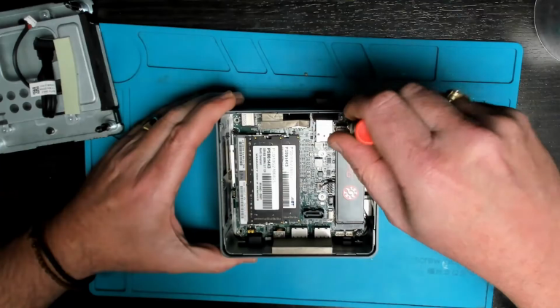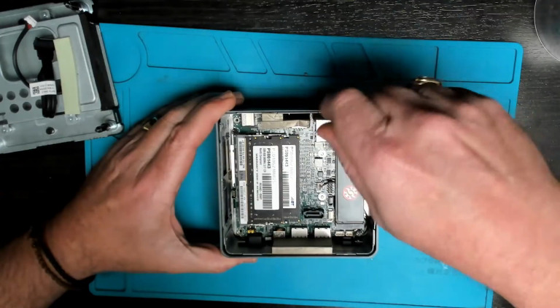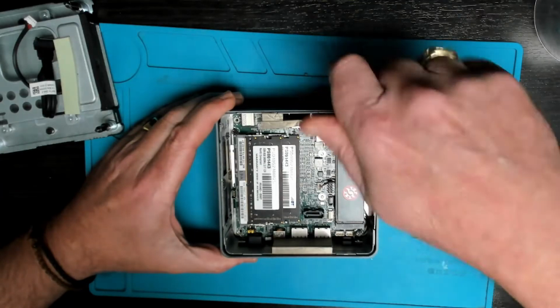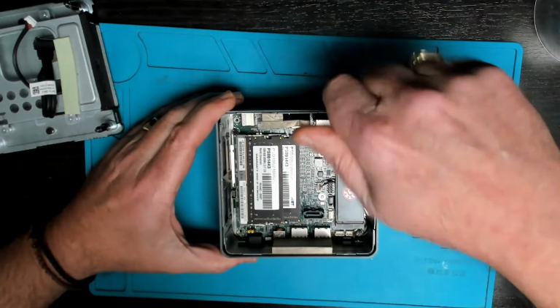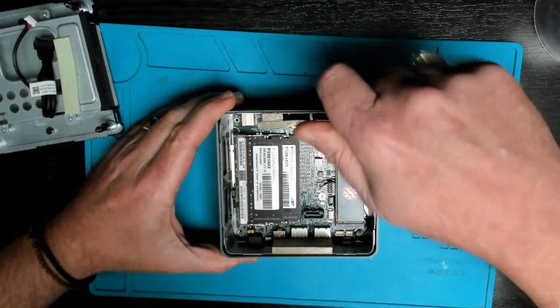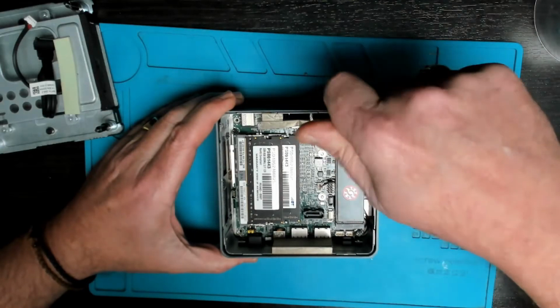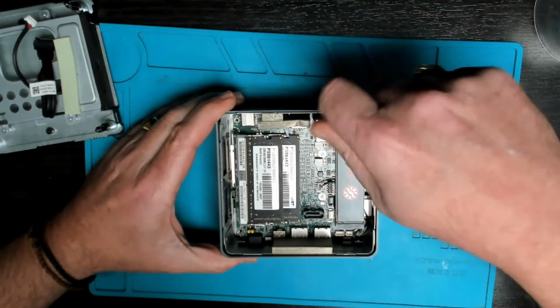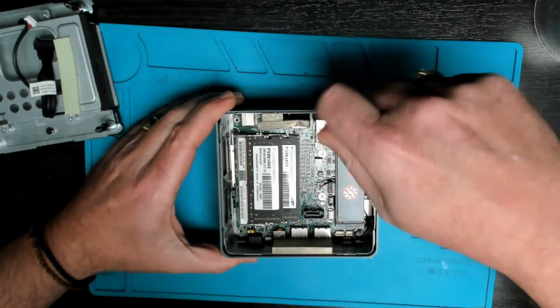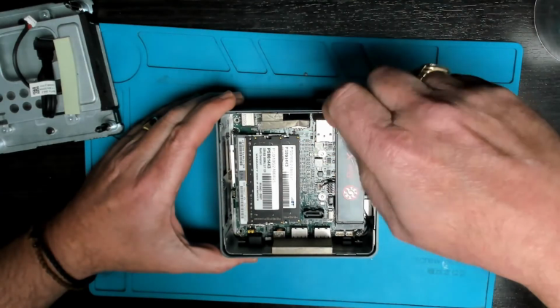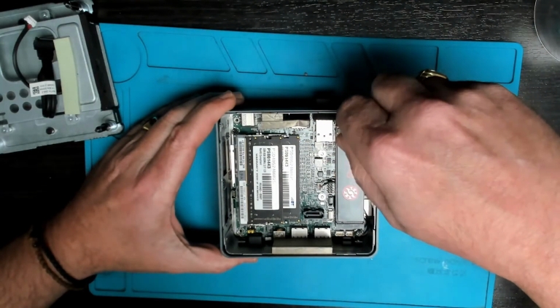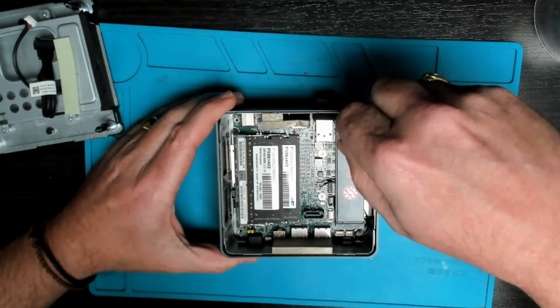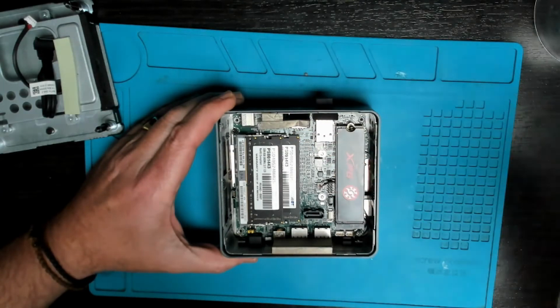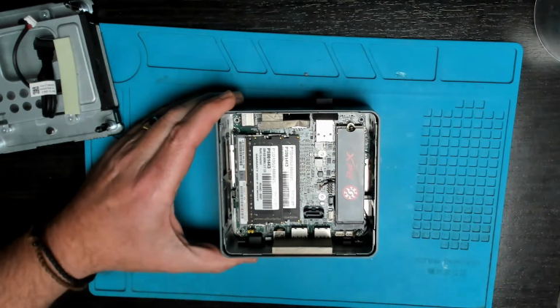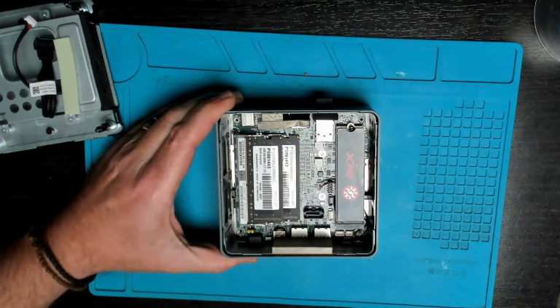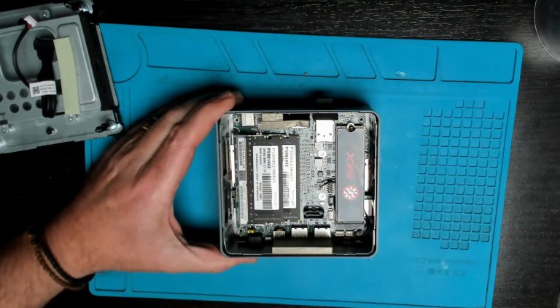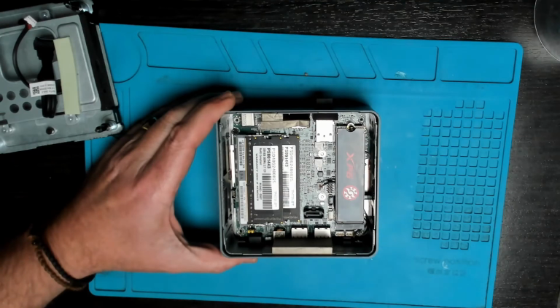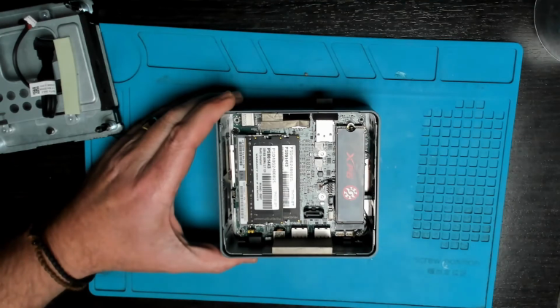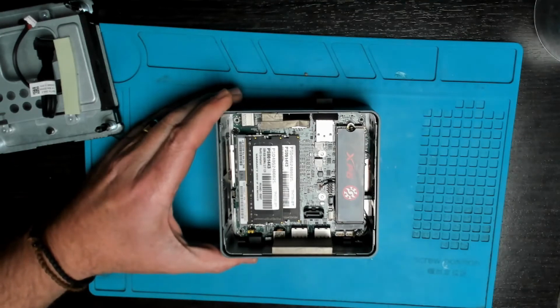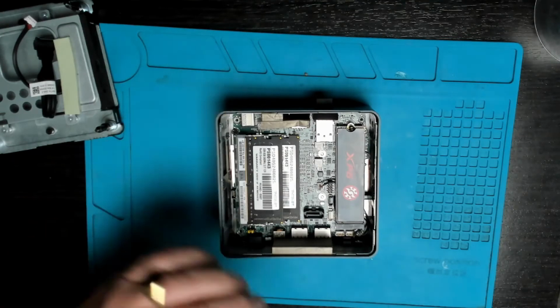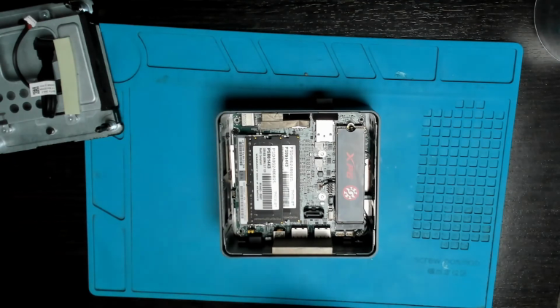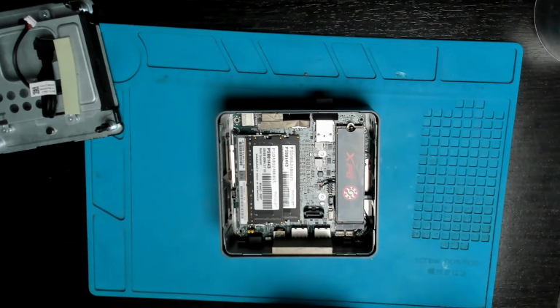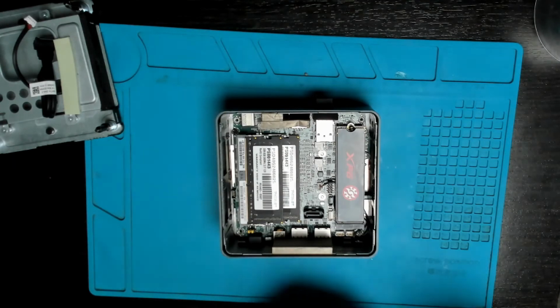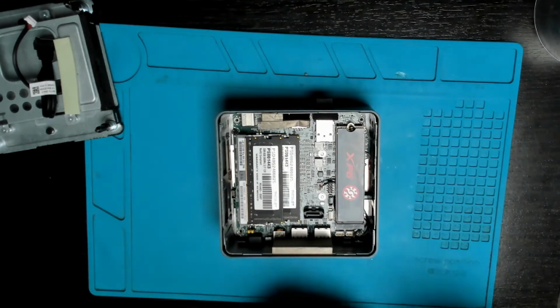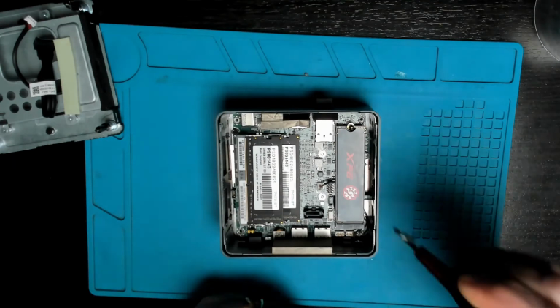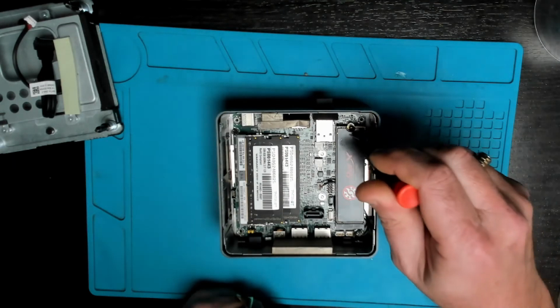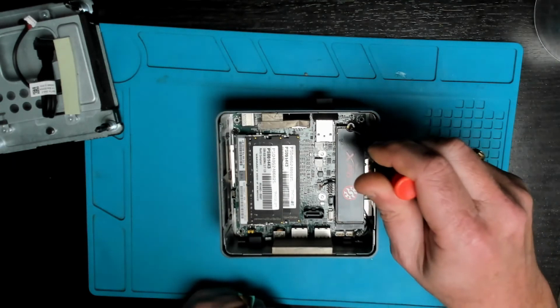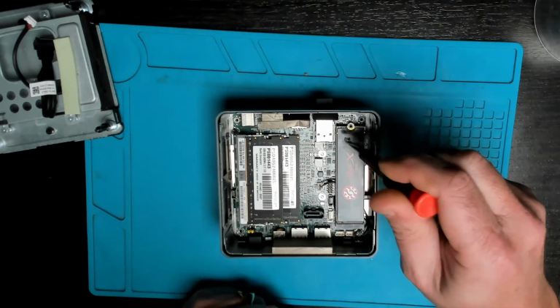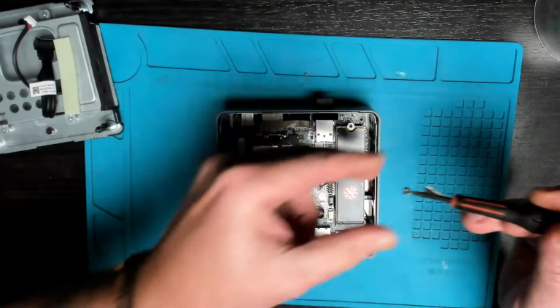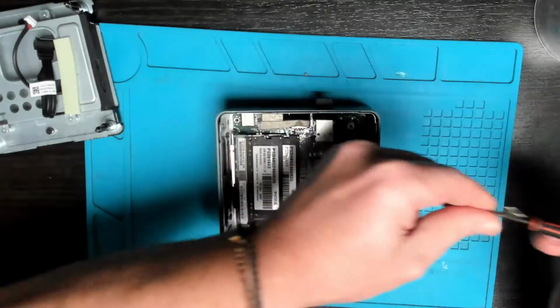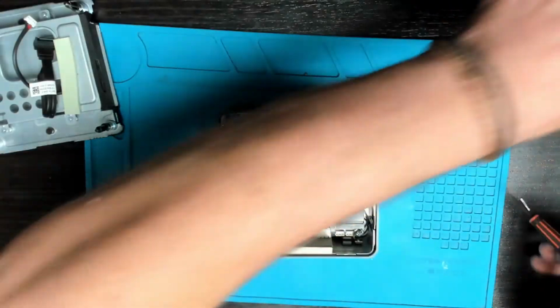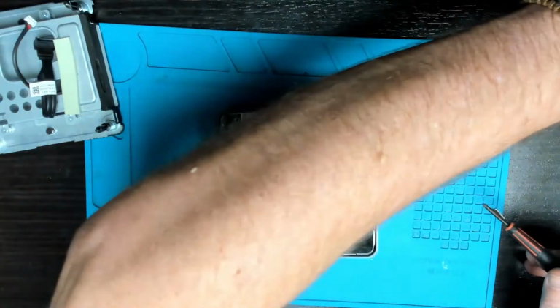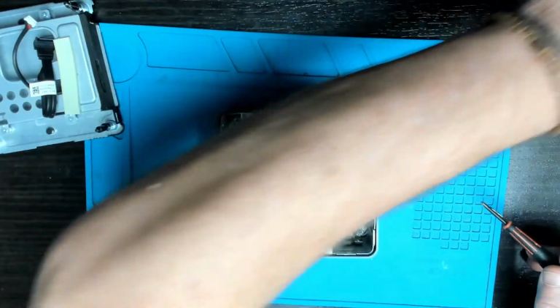Next step, let's remove the M.2 SSD — one screw, then flip up the drive at about a 45-degree angle from the side of the screw and just slide it out.